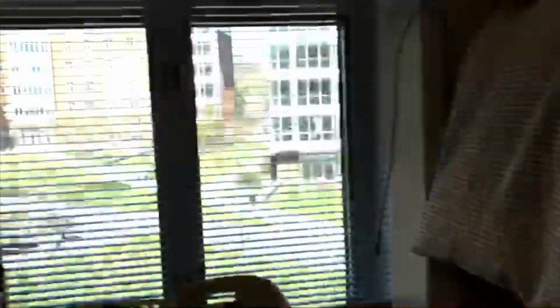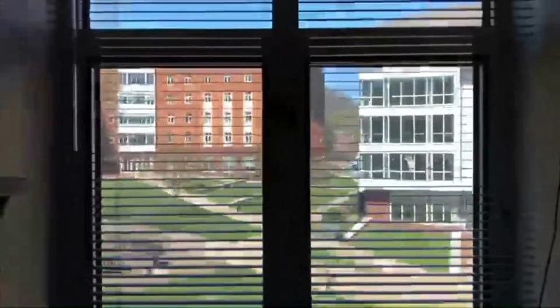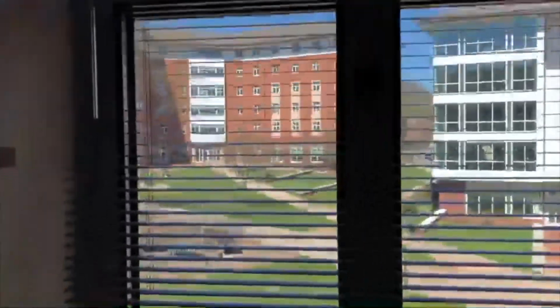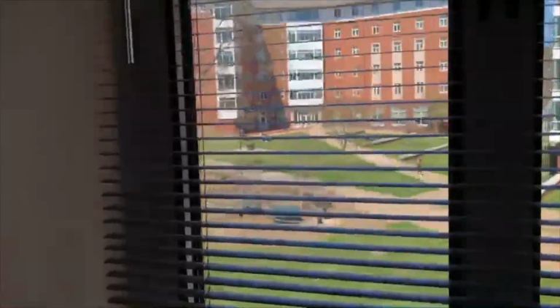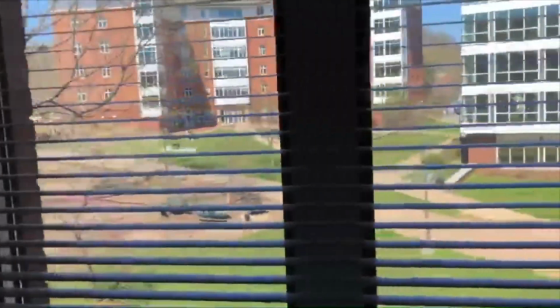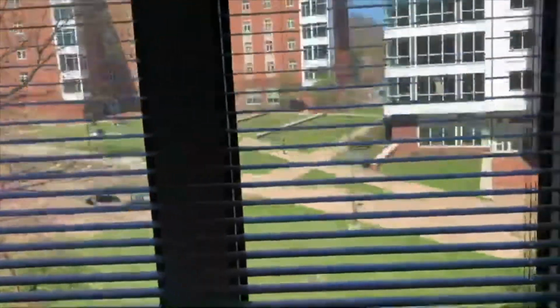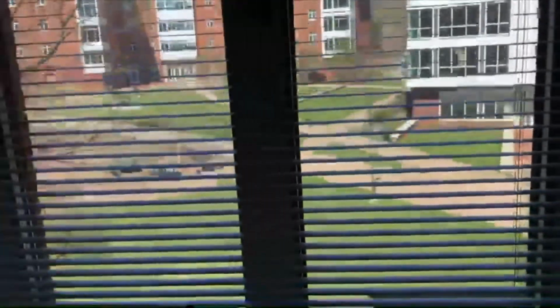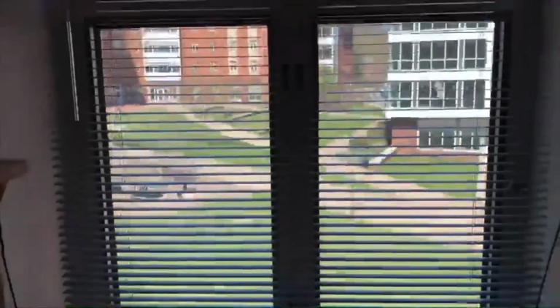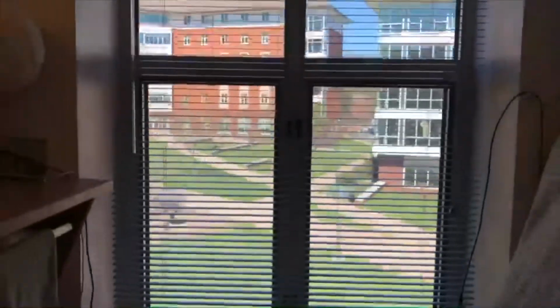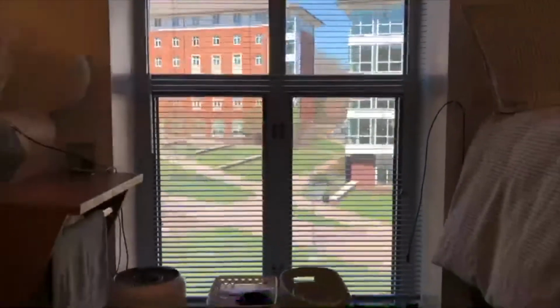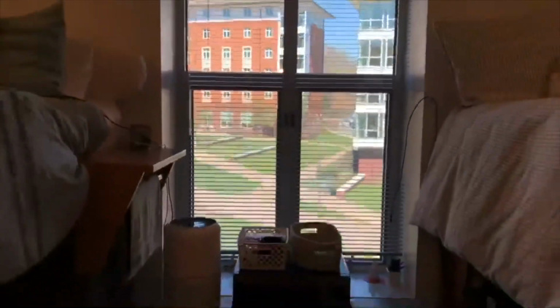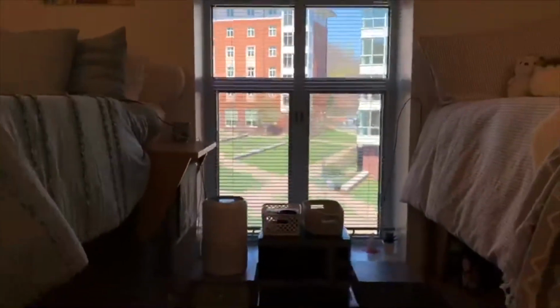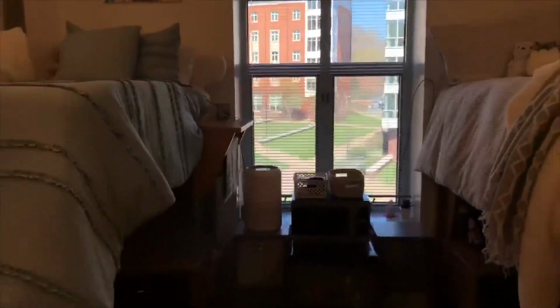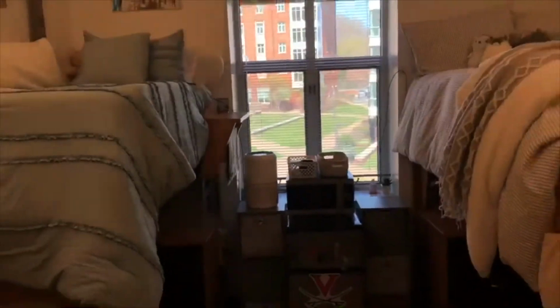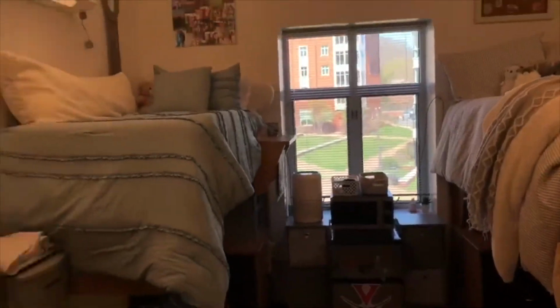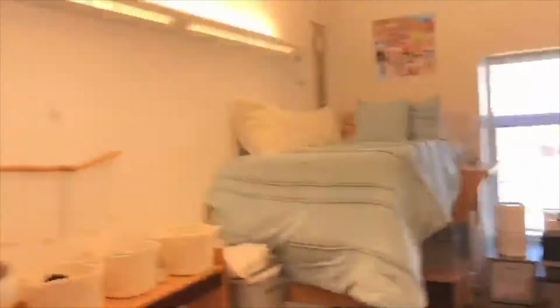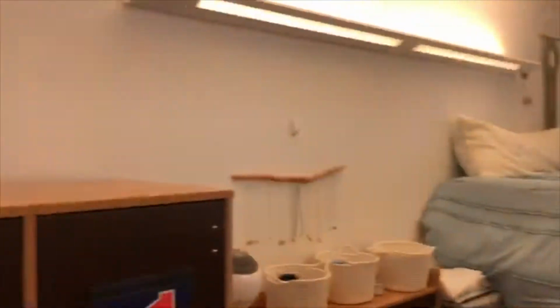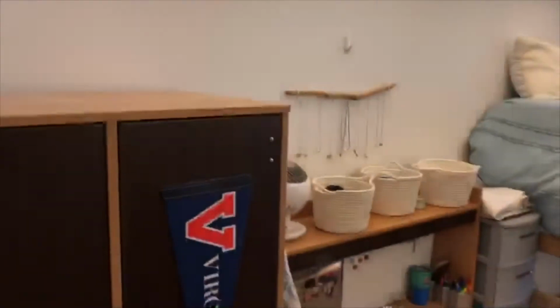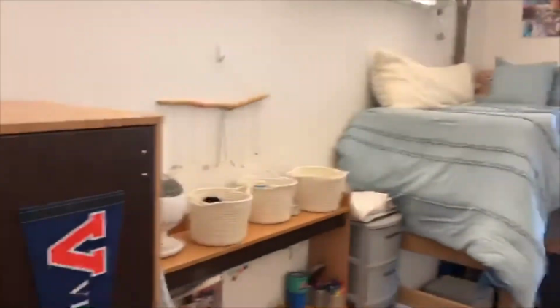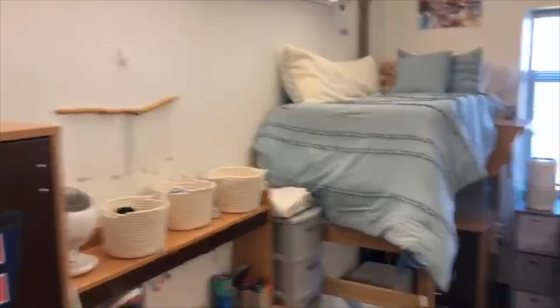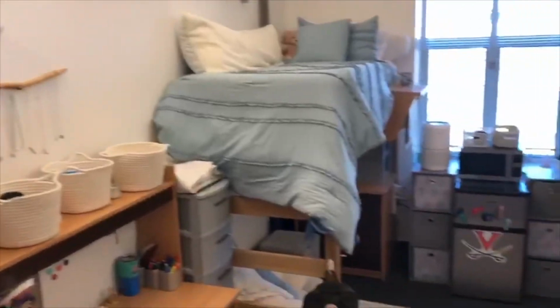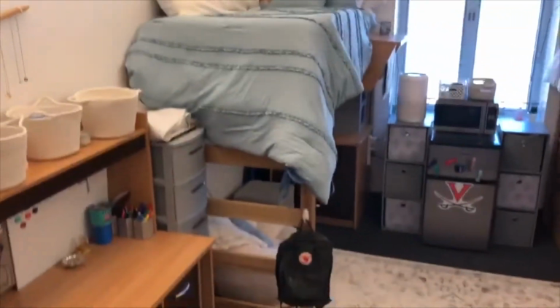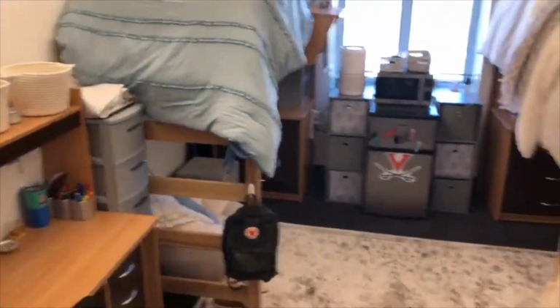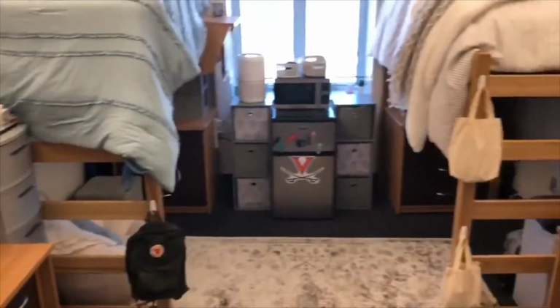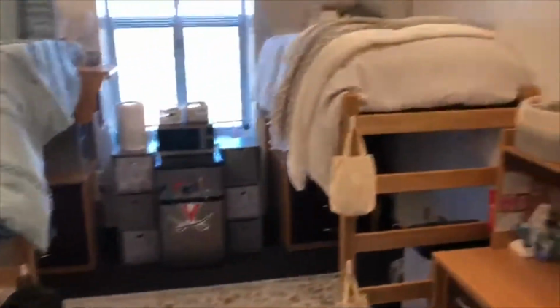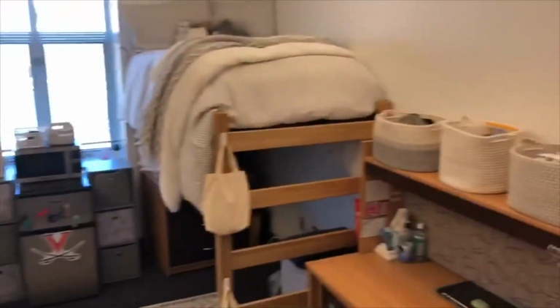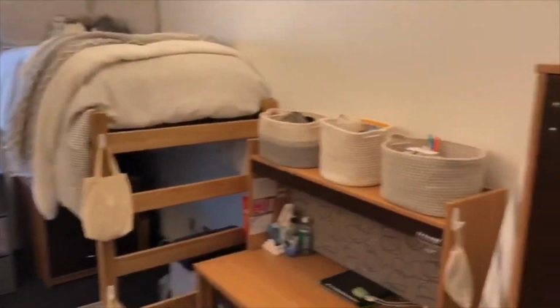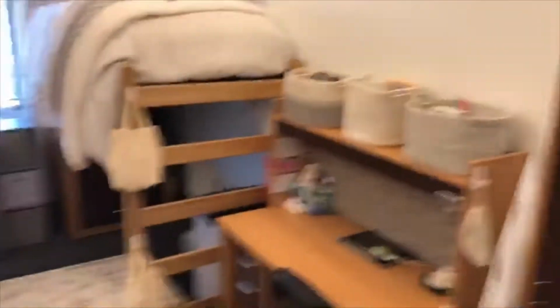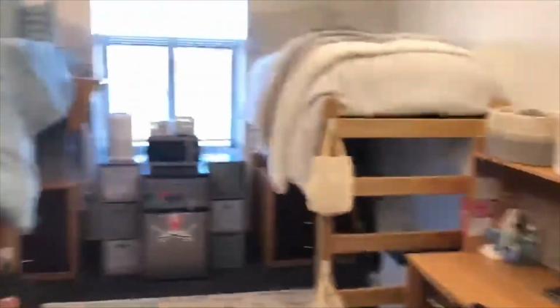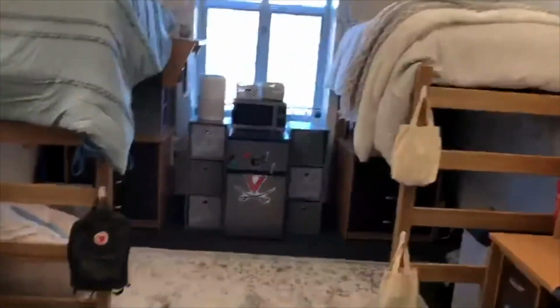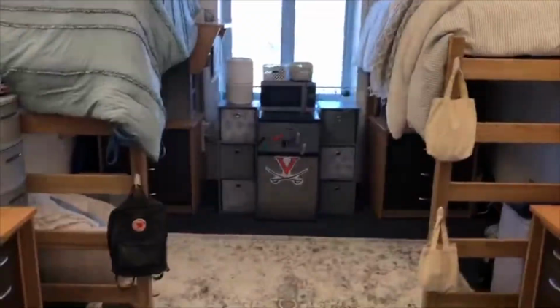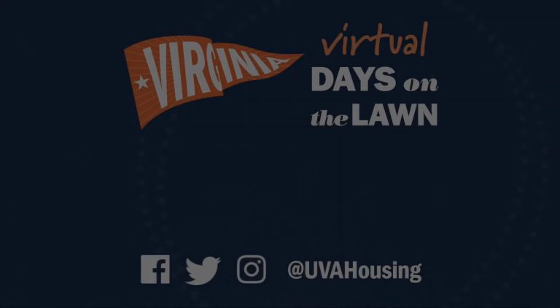Here's our little view, and I'll try to back up and give you a bit of an aerial view of the dorm — it's a little hard to film, but you can see the dressers, desks, beds, and that little console area in the middle. And that's it!